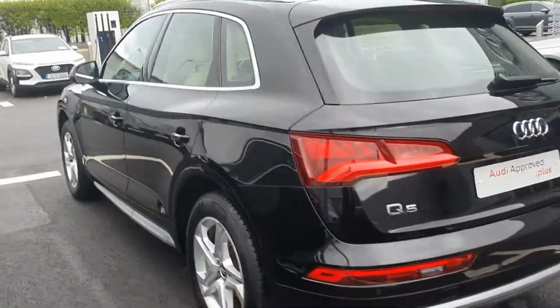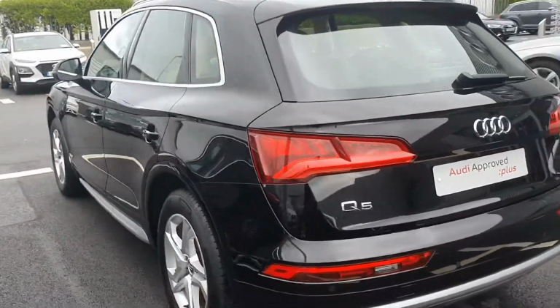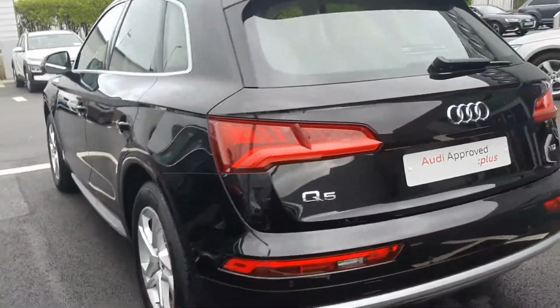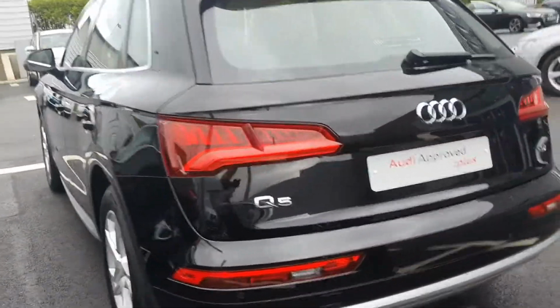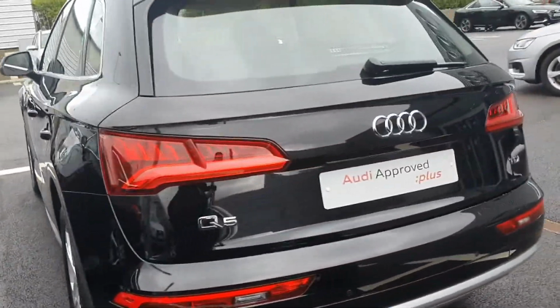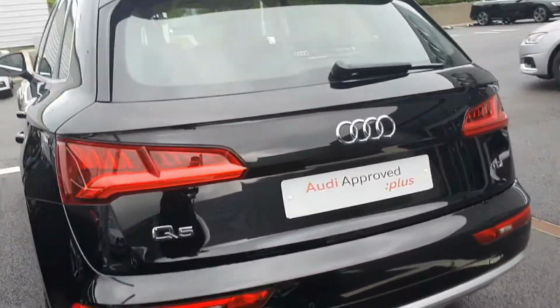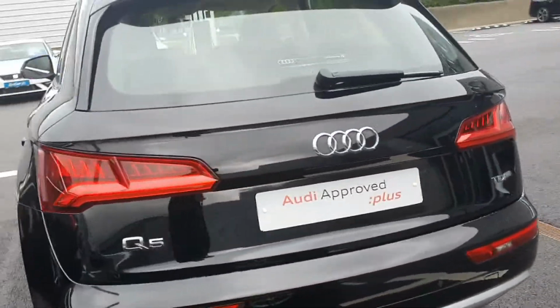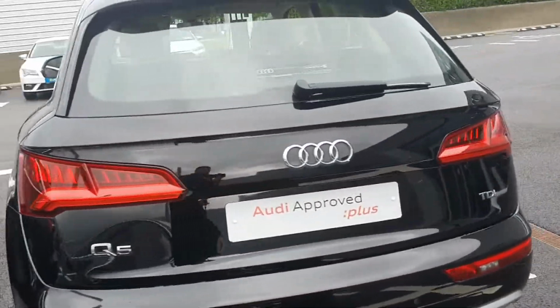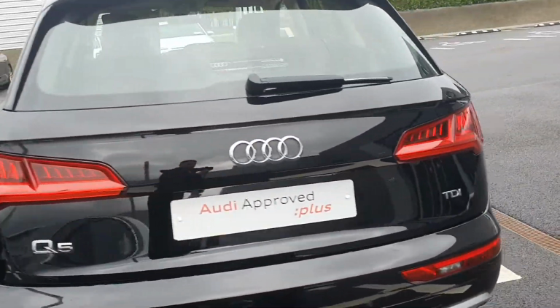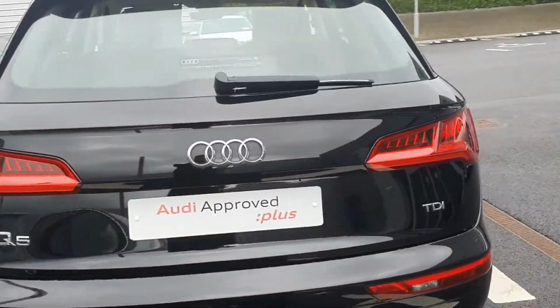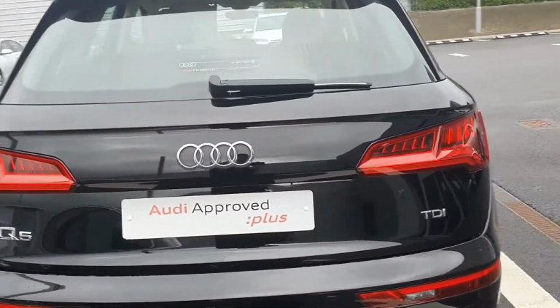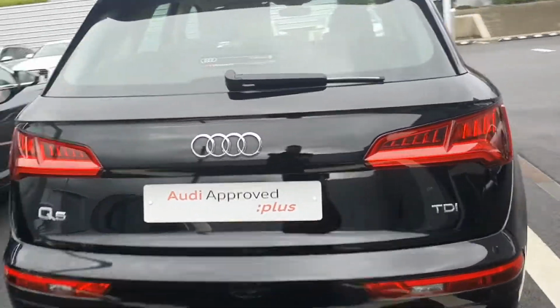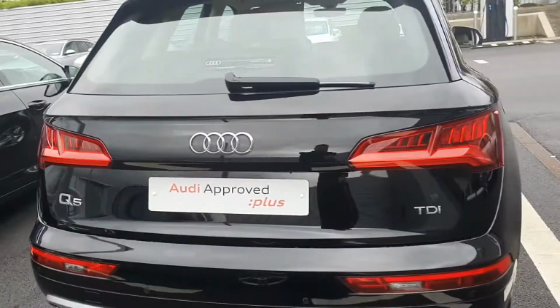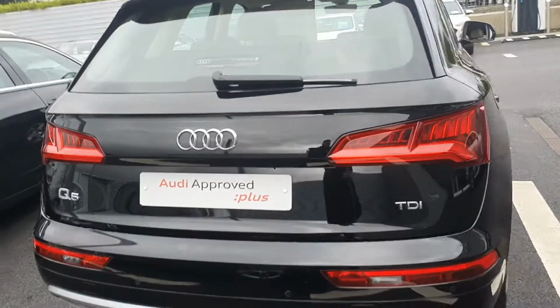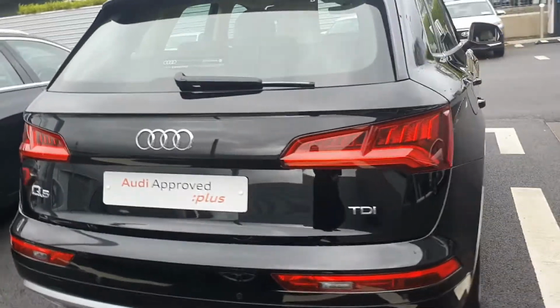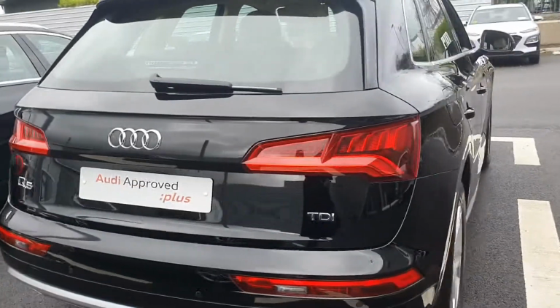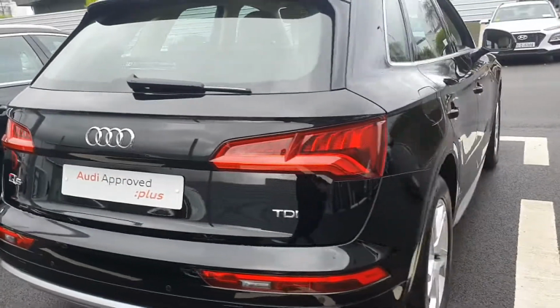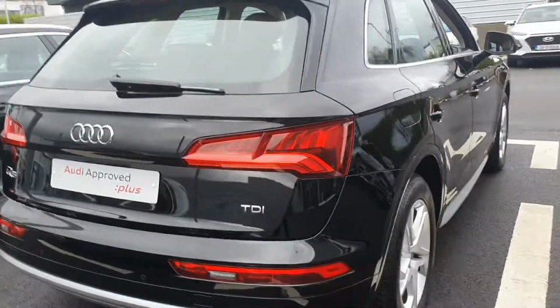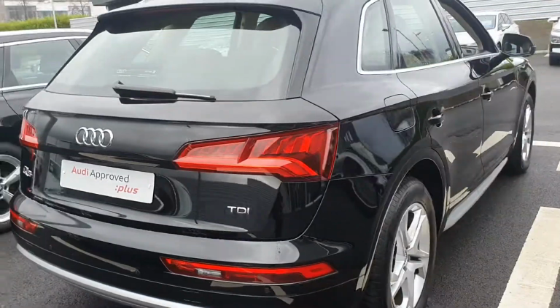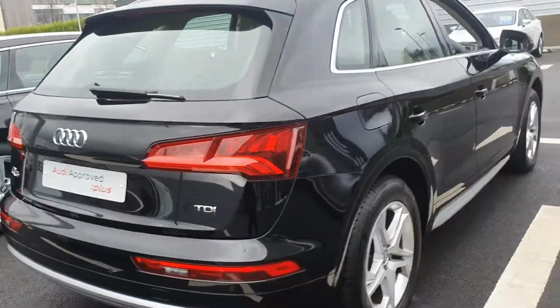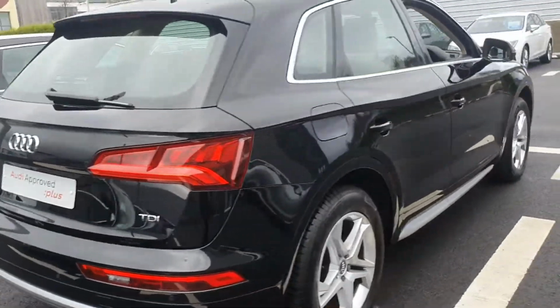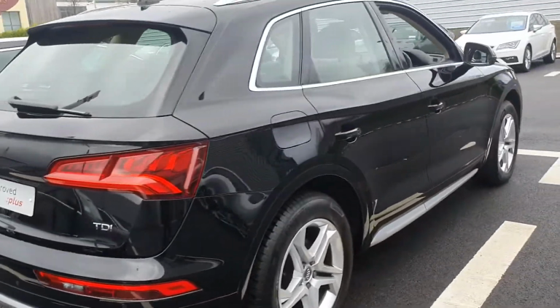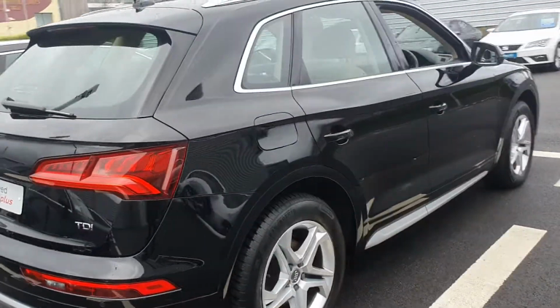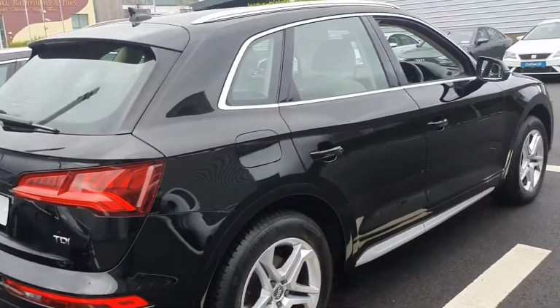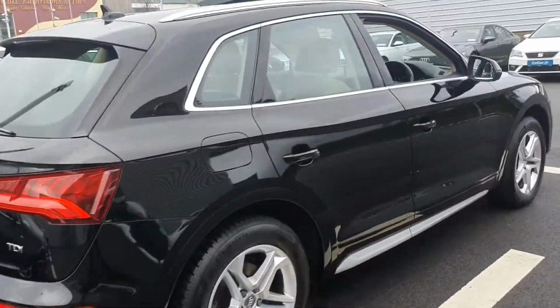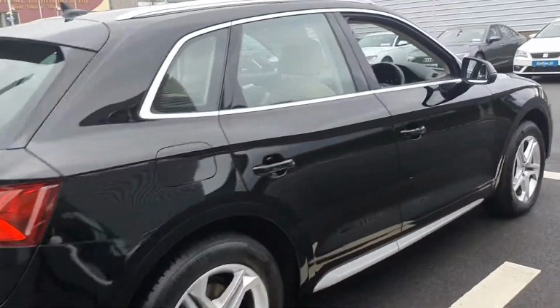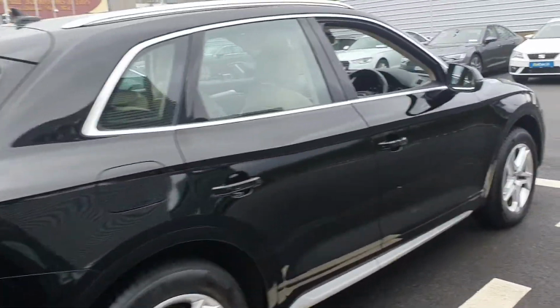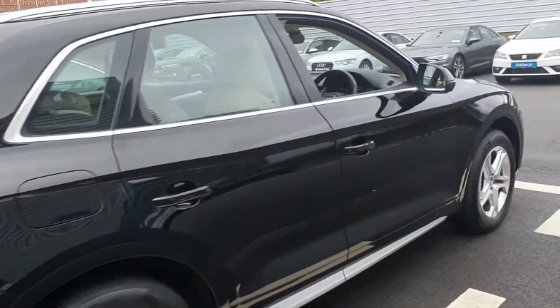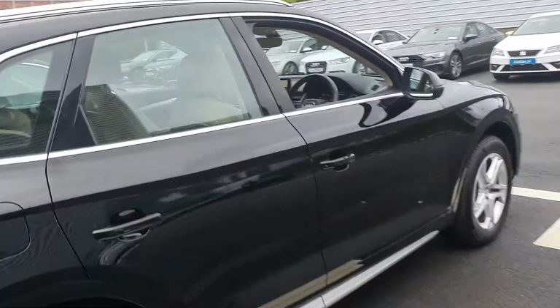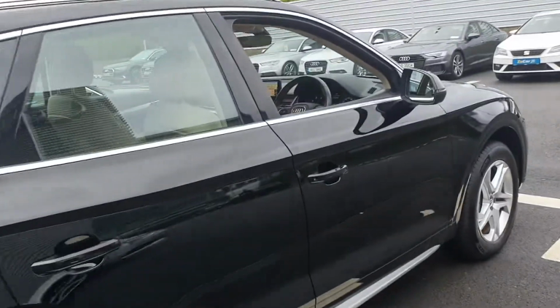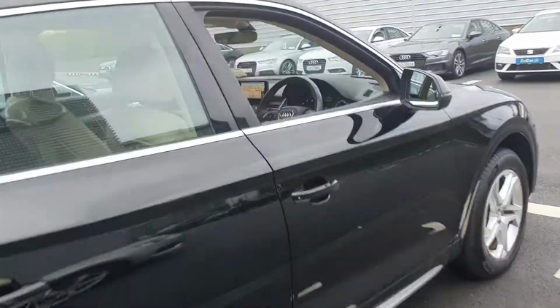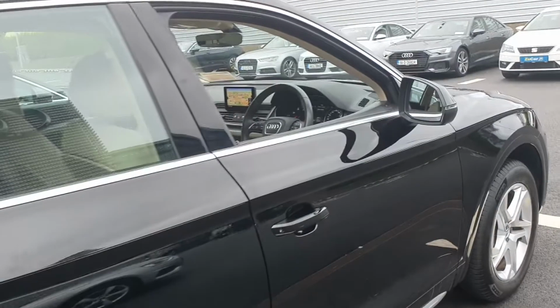Moving to the rear, the car comes with a fully automated power tailgate and reversing sensors as mentioned. The vehicle will come with a full 12-month Audi Approved Plus warranty.